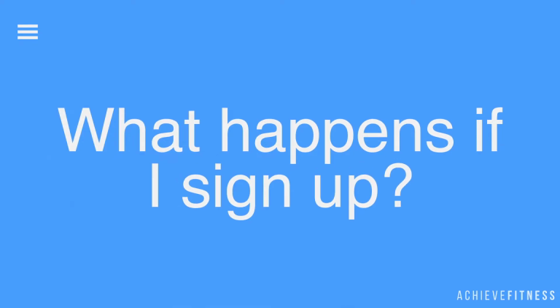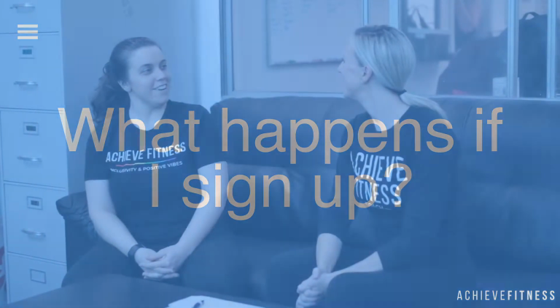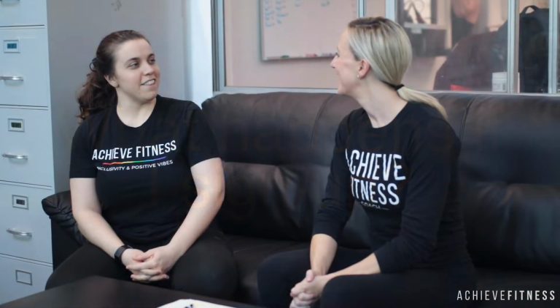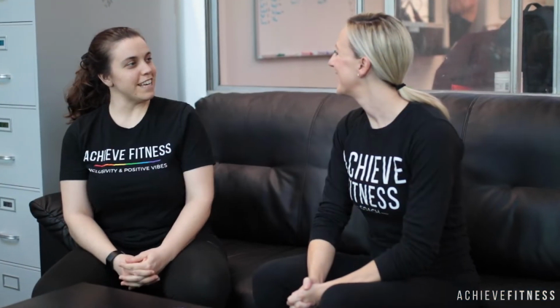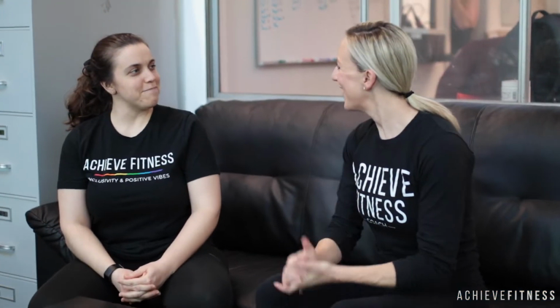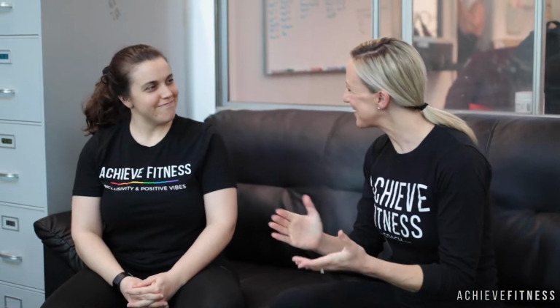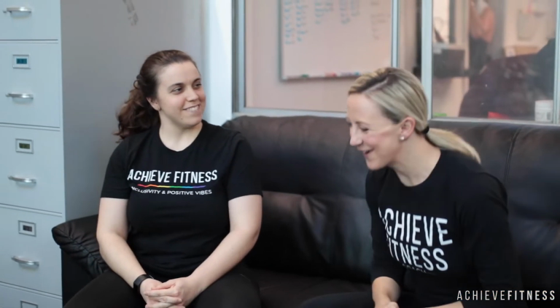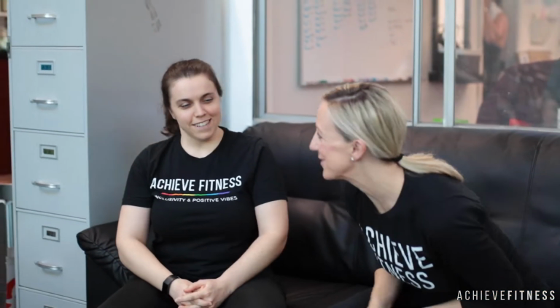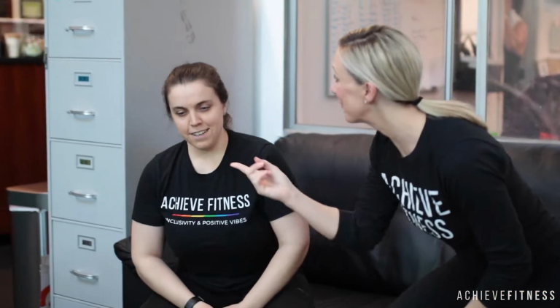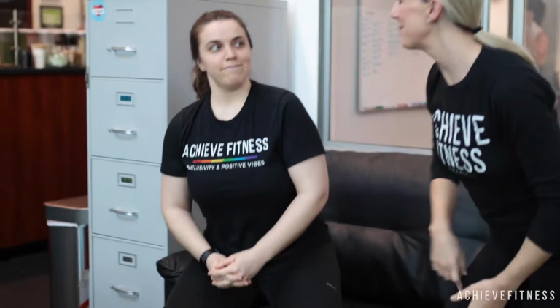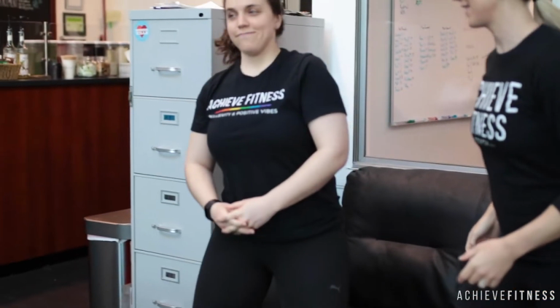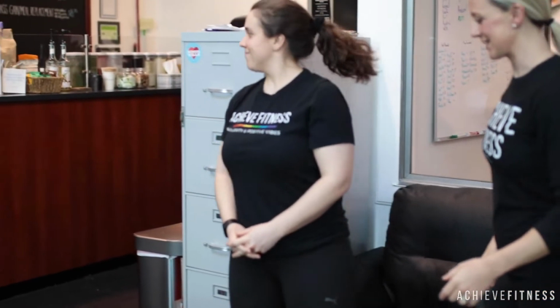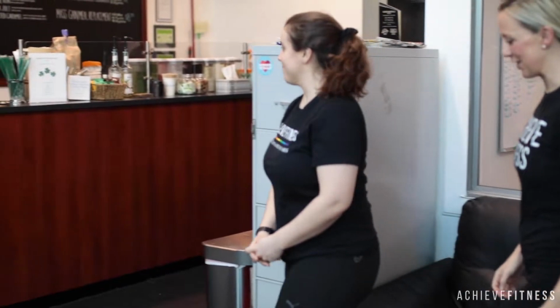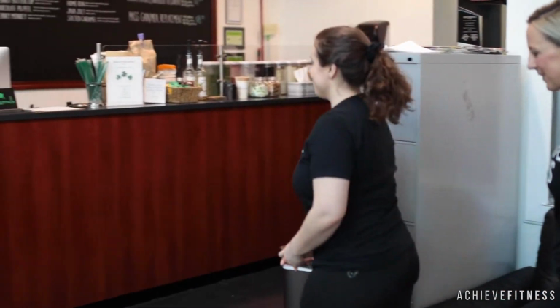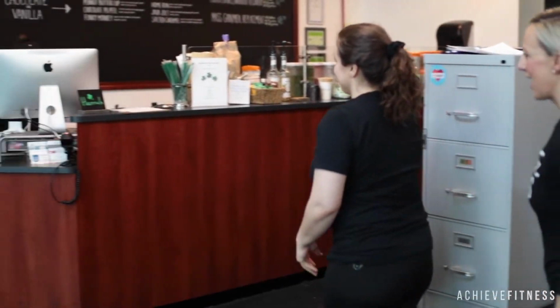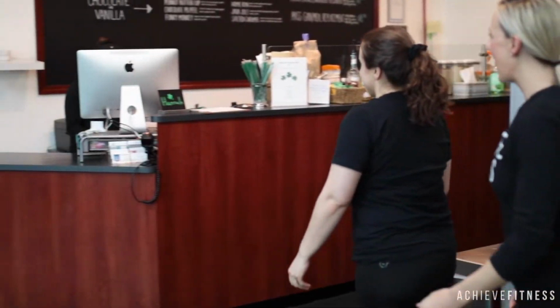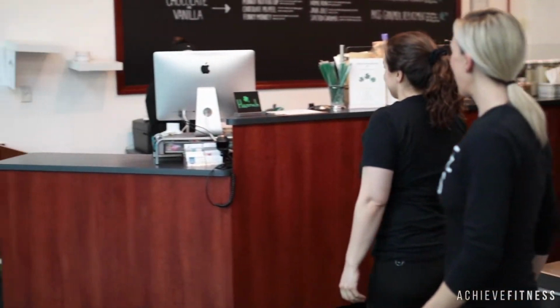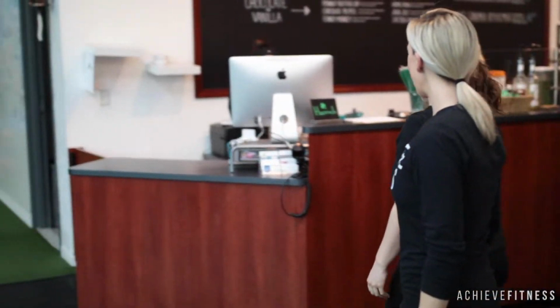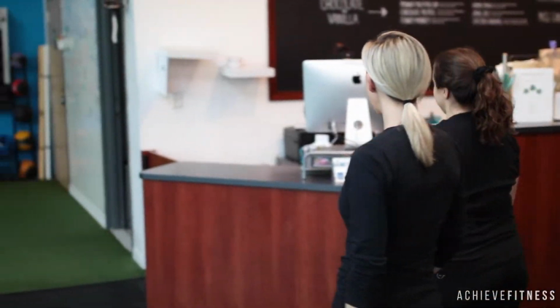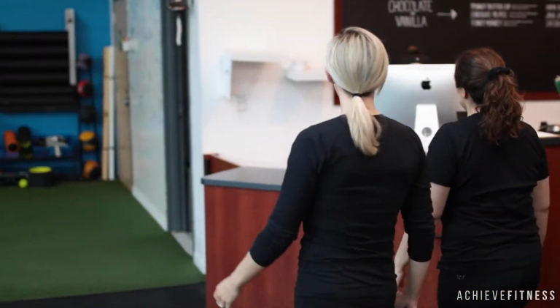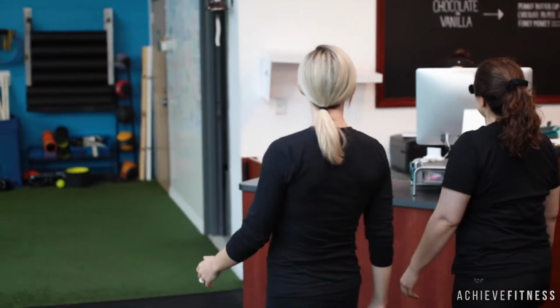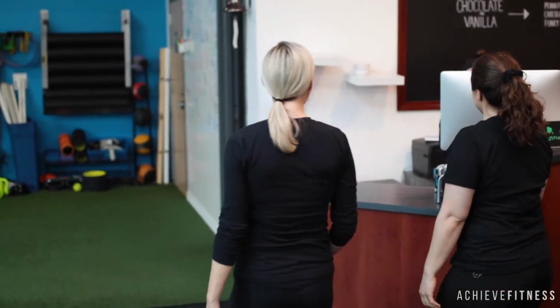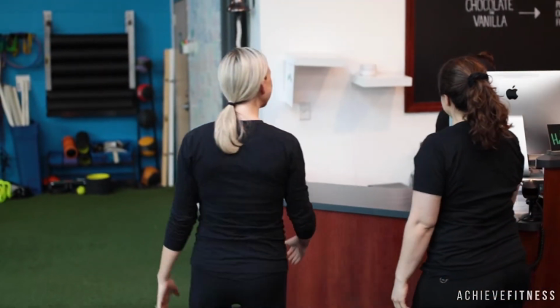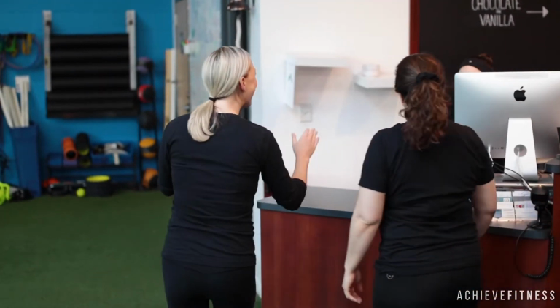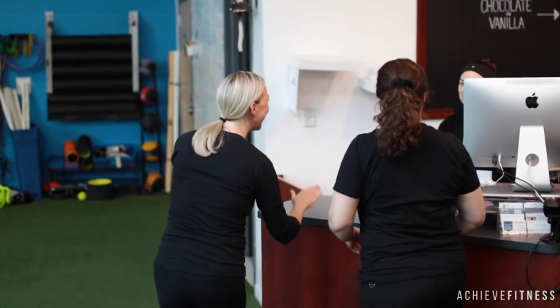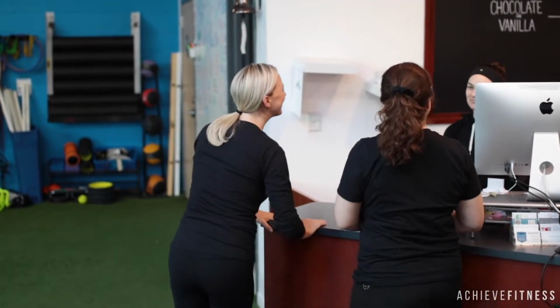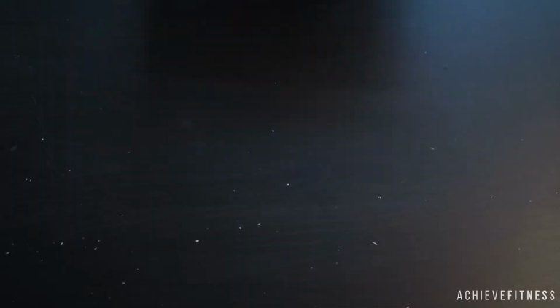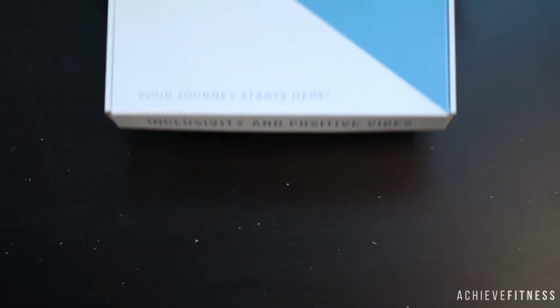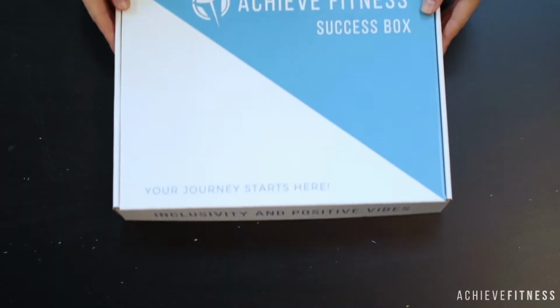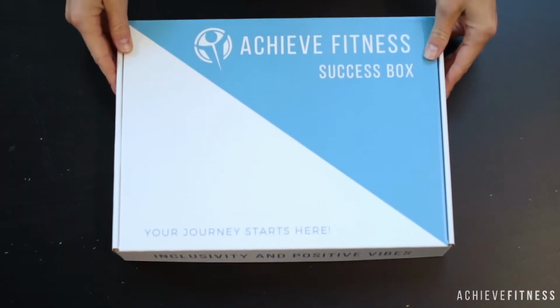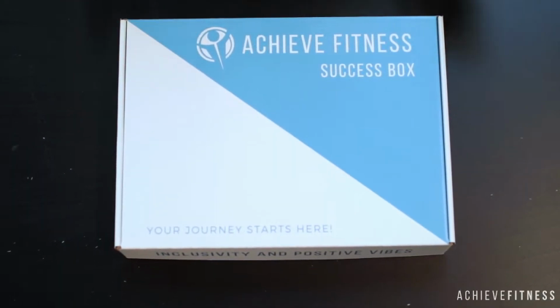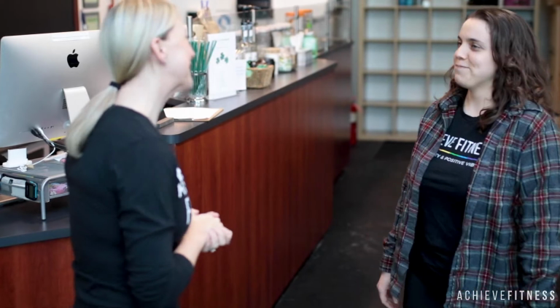Once you decide to sign up, we're going to take you over to the front desk, schedule your first session with a coach, give you a little success box, and get you on your way.